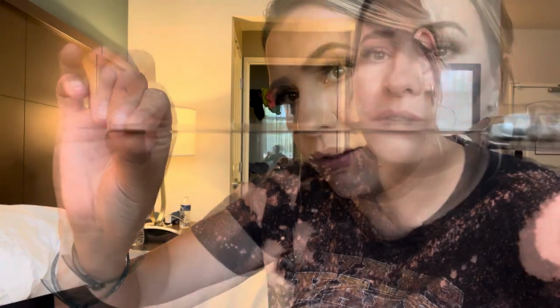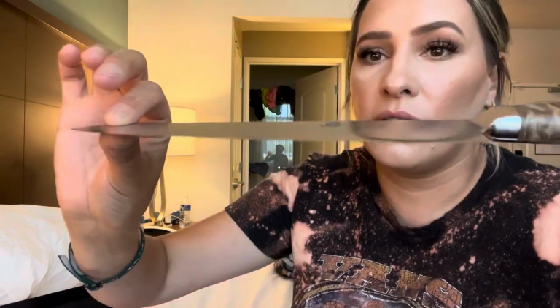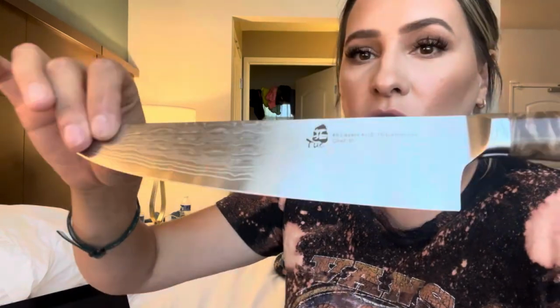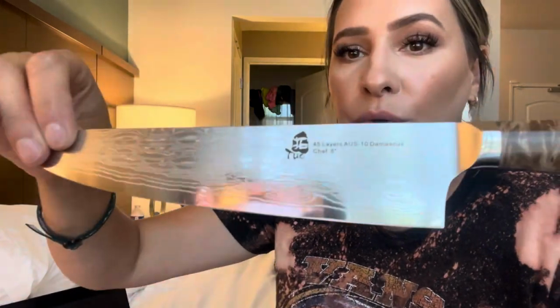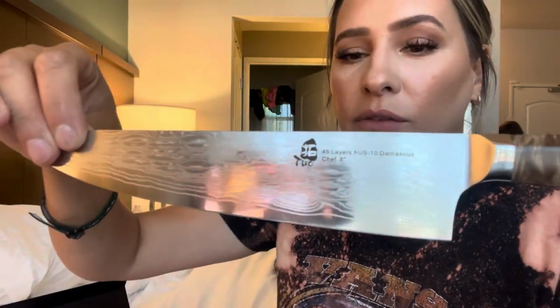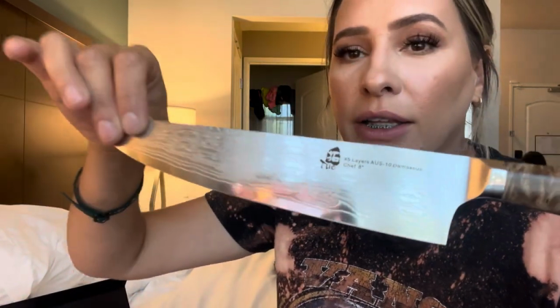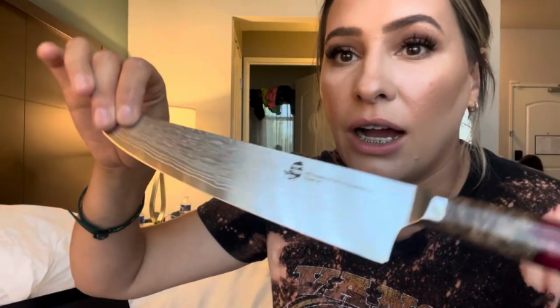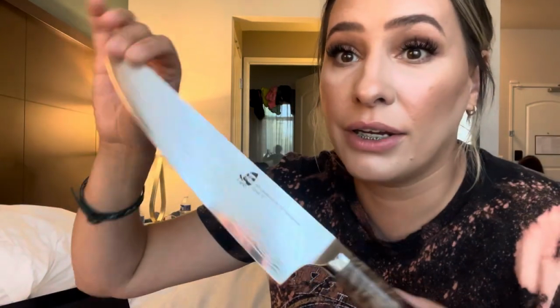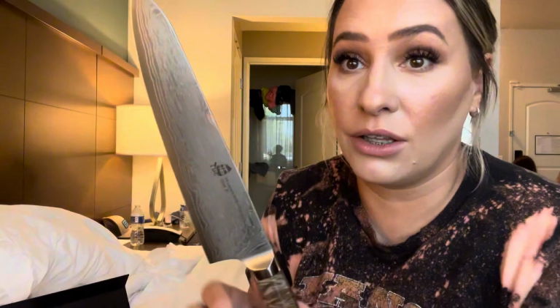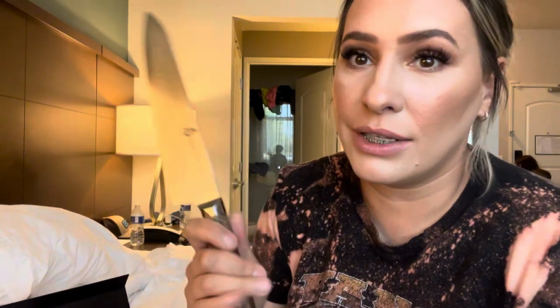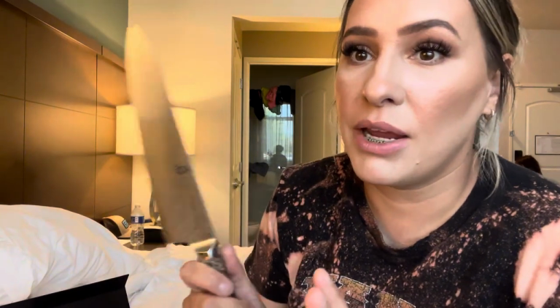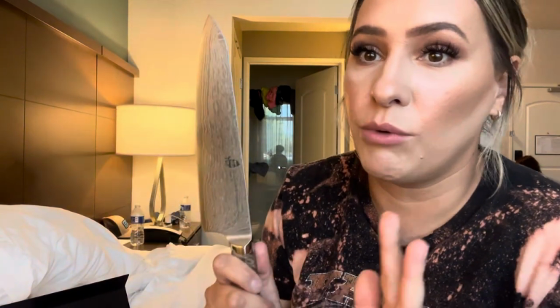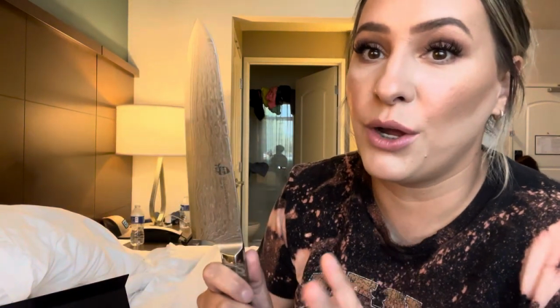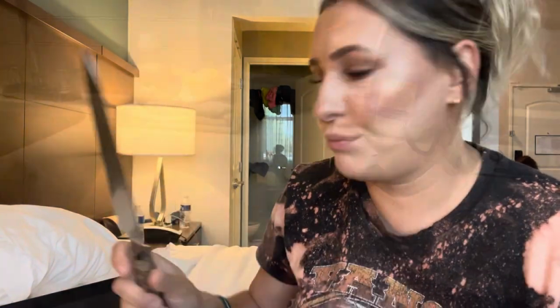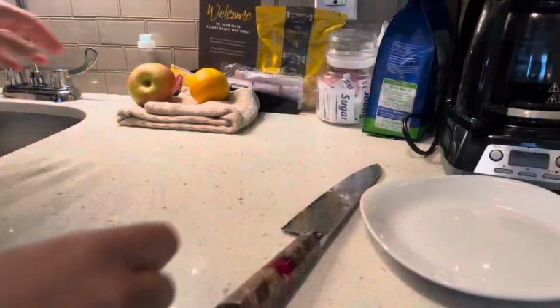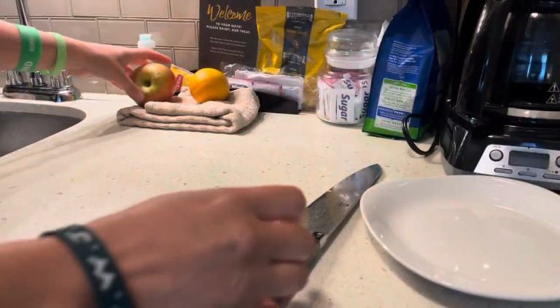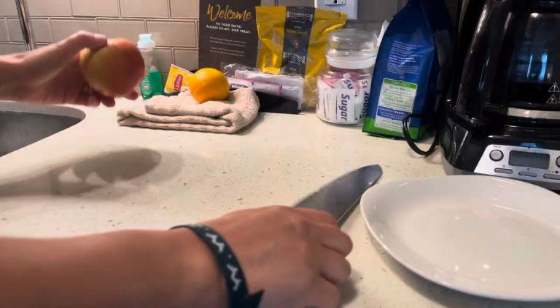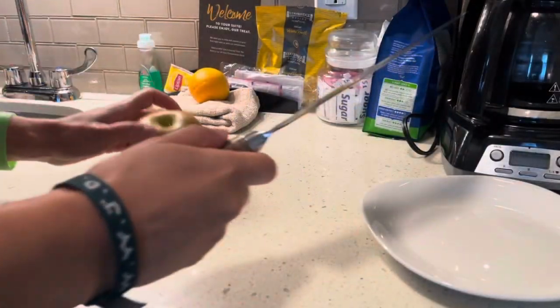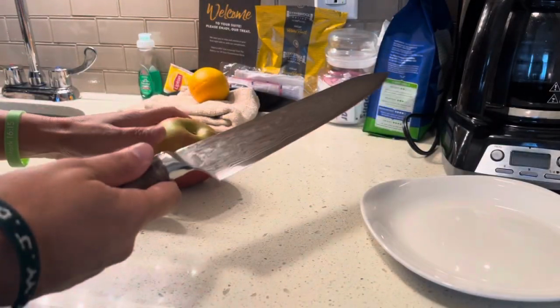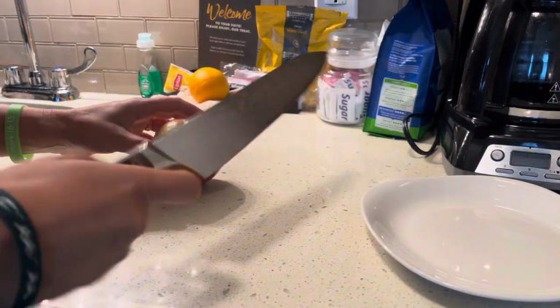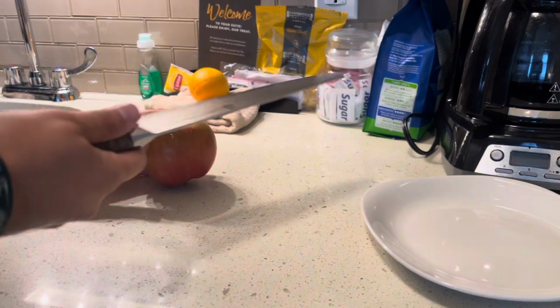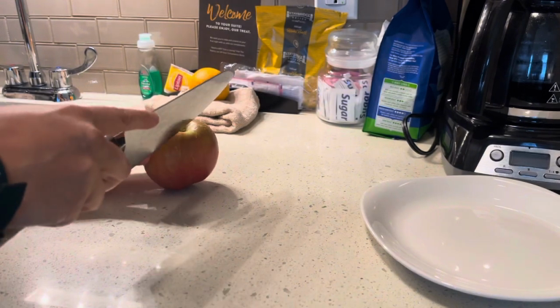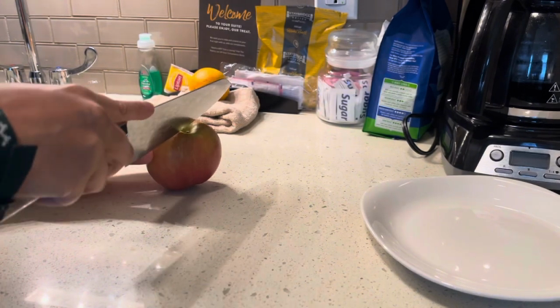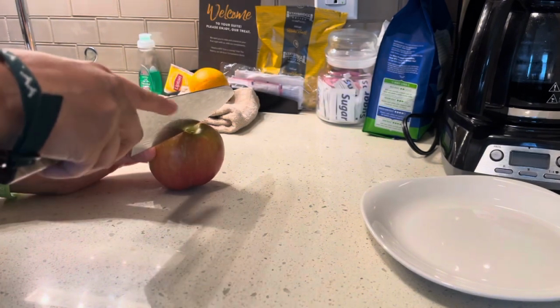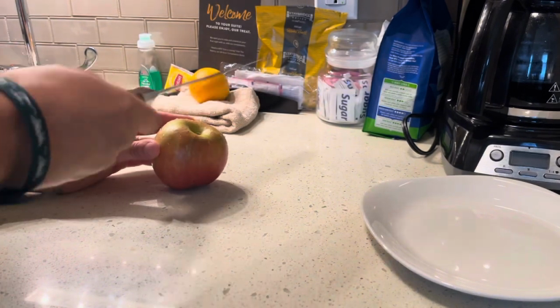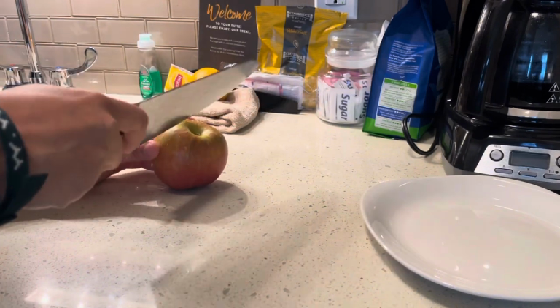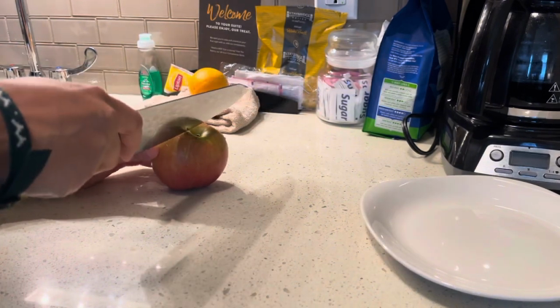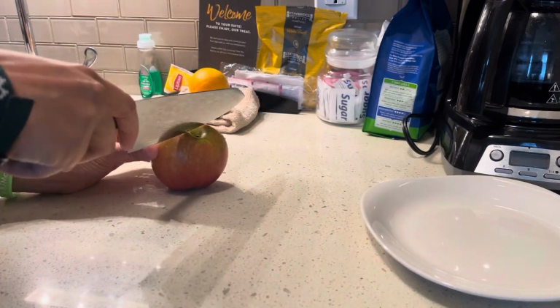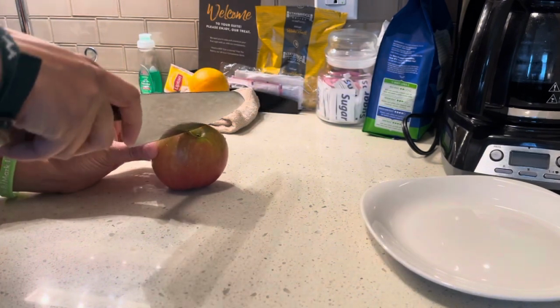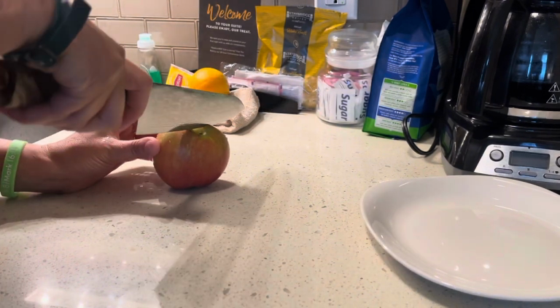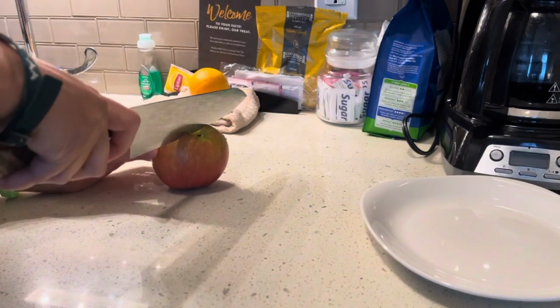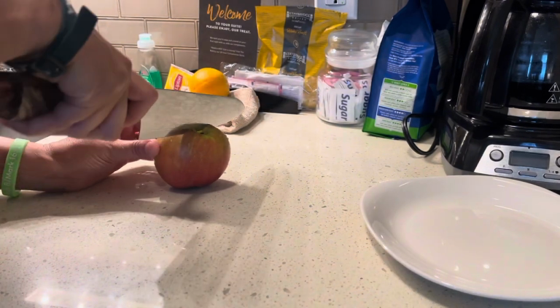Very thin — super great gift idea. Let's see how it cuts though, because that's the main thing we want to know. So I'm going to go ahead and cut up this. I do have braces so I do have to cut it all. Let's see how it cuts through this apple.